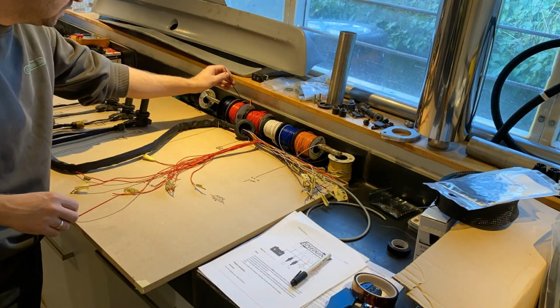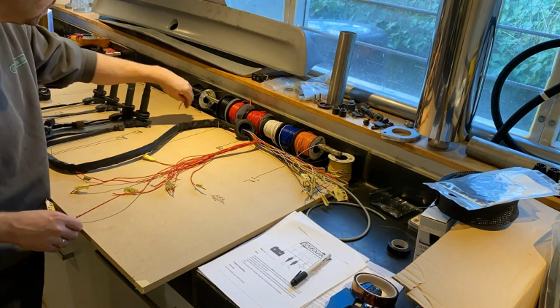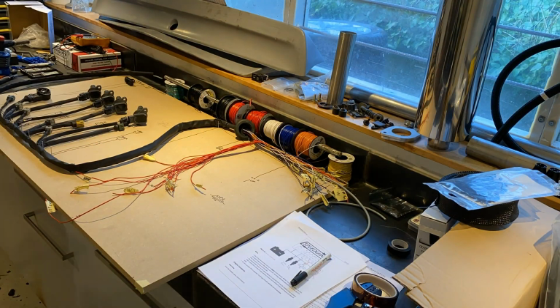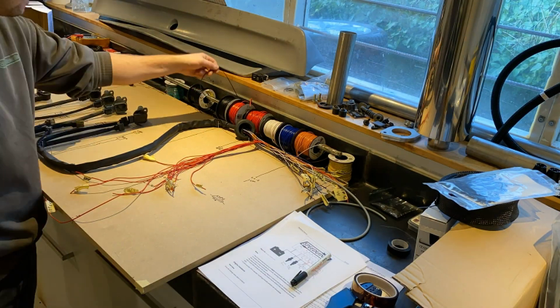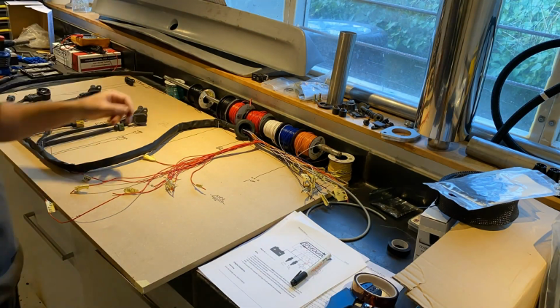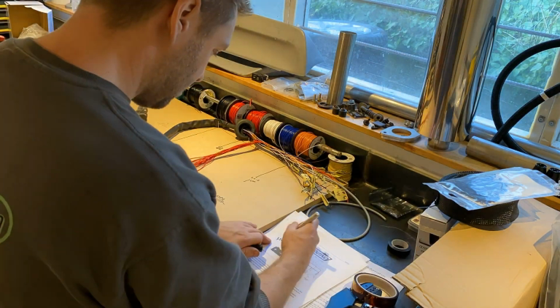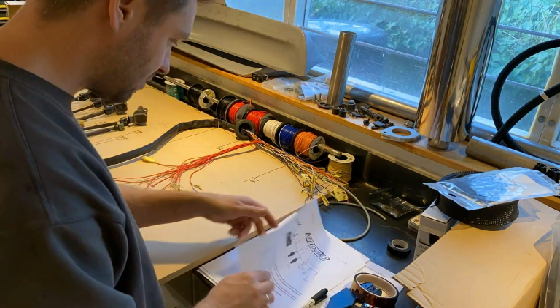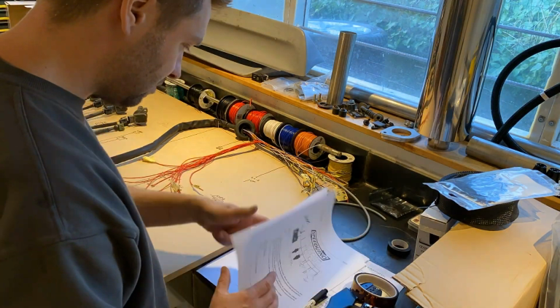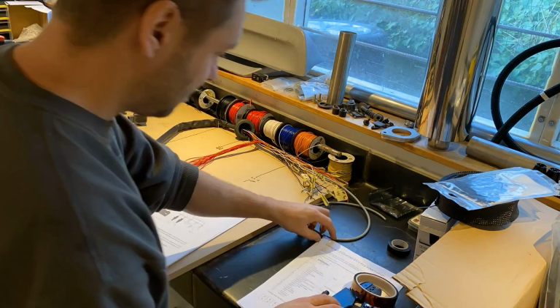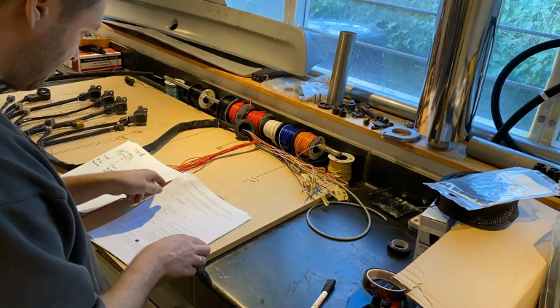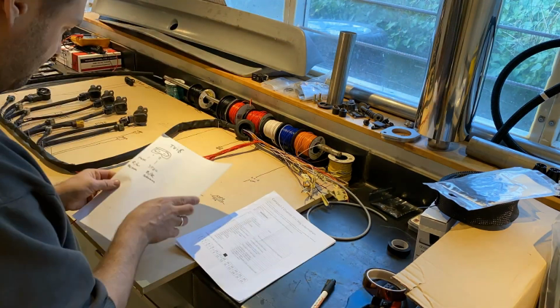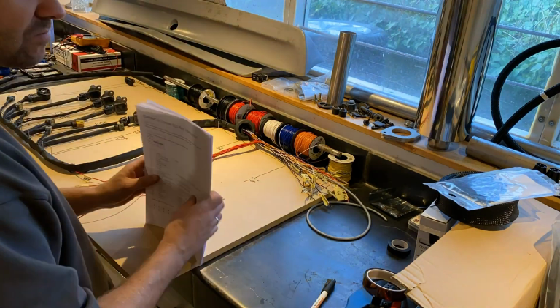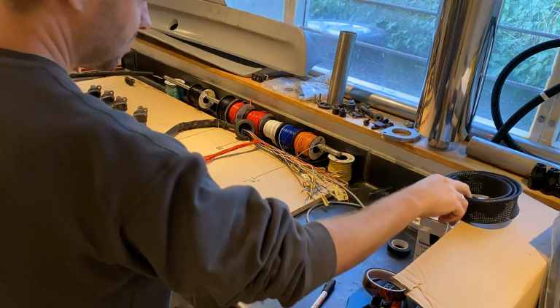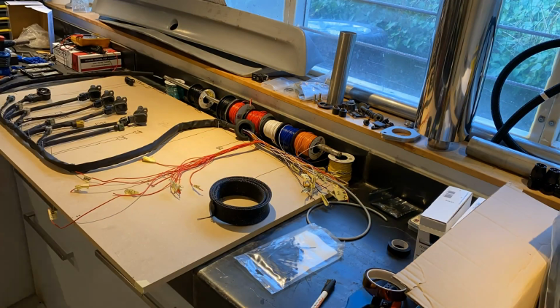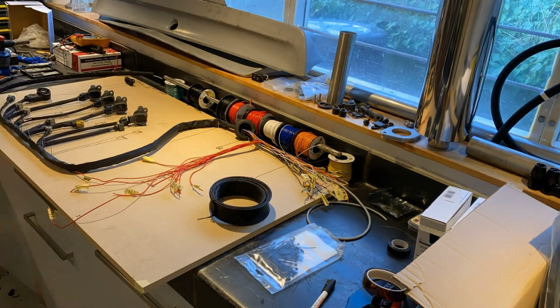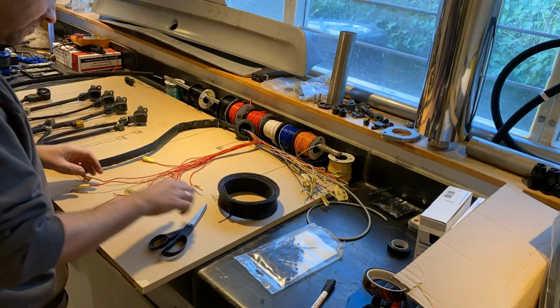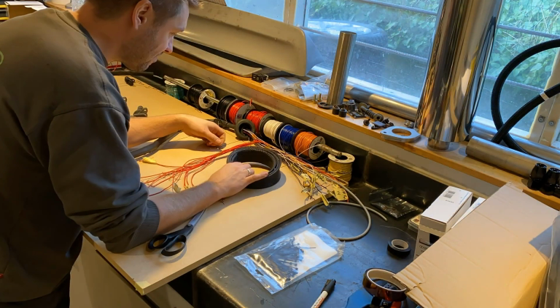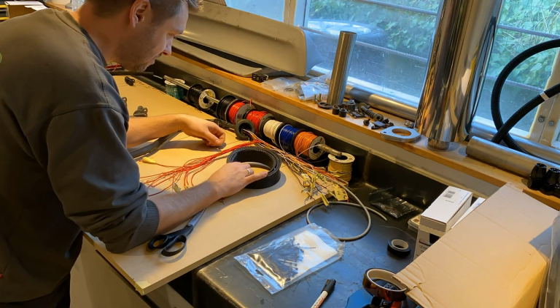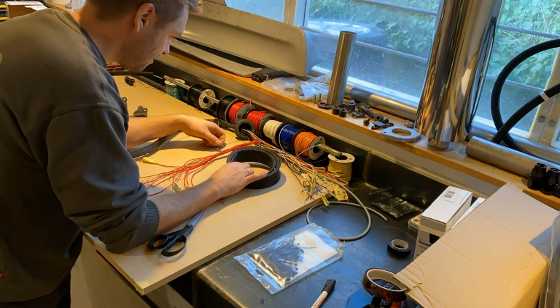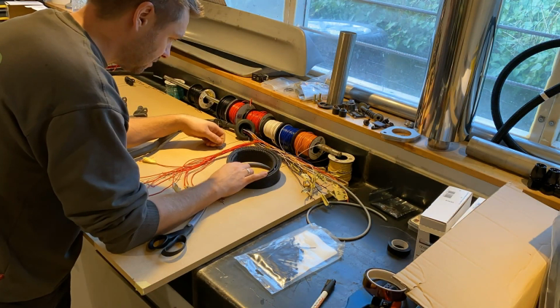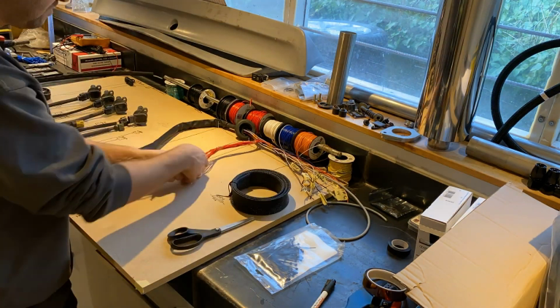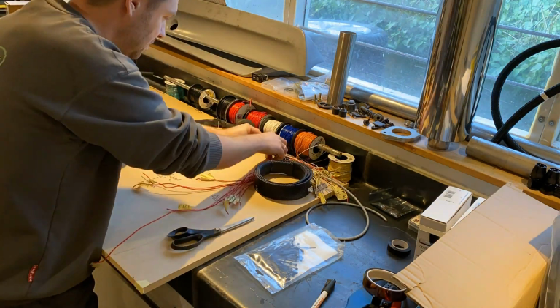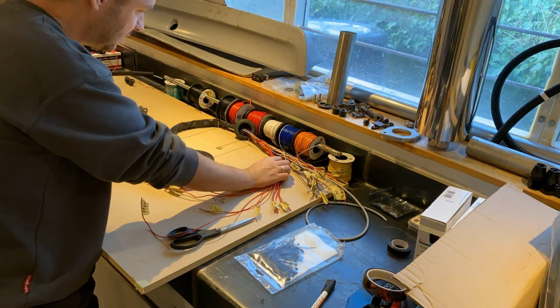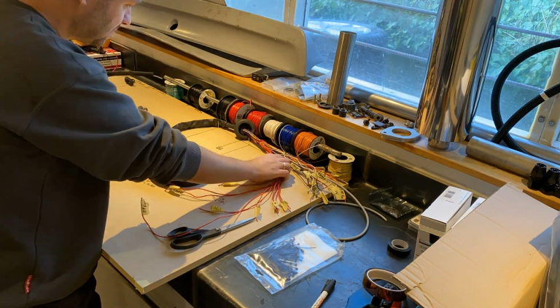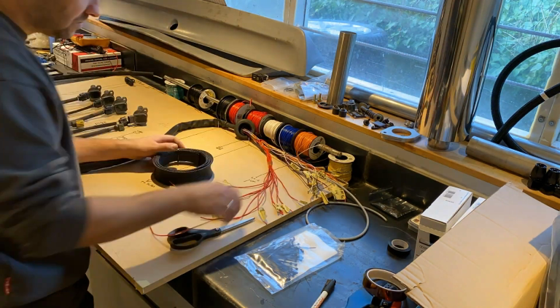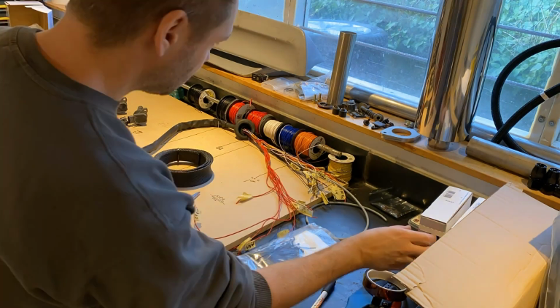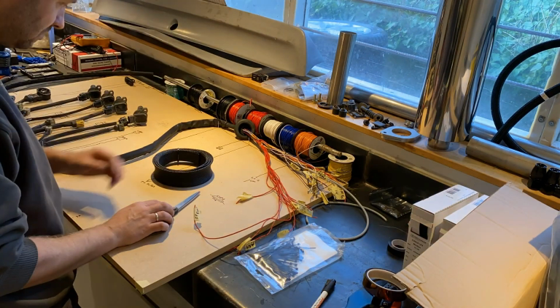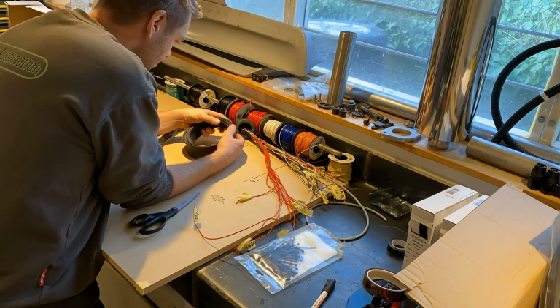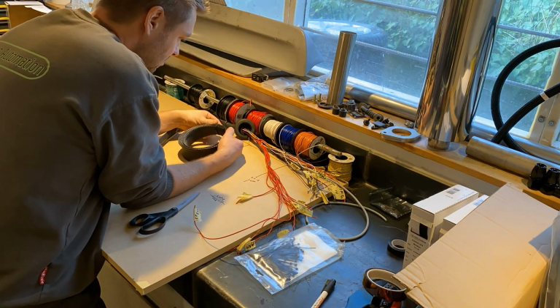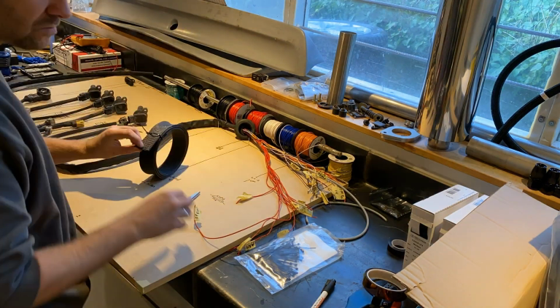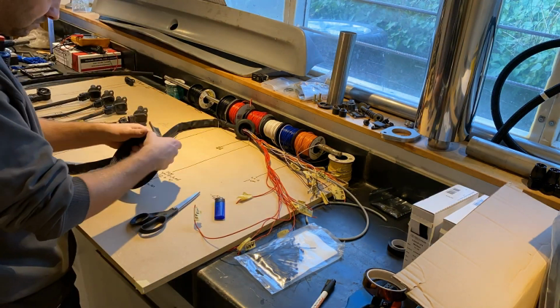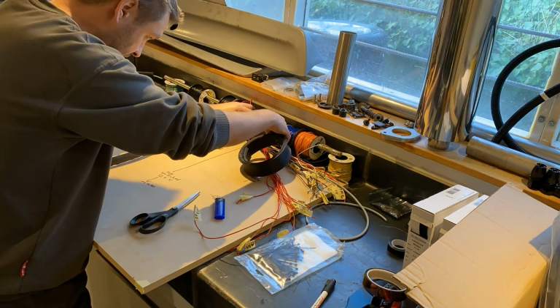Turning my attention to the interior side and getting the power sorted — fuses, grounds, basically all the needs for power and signals.